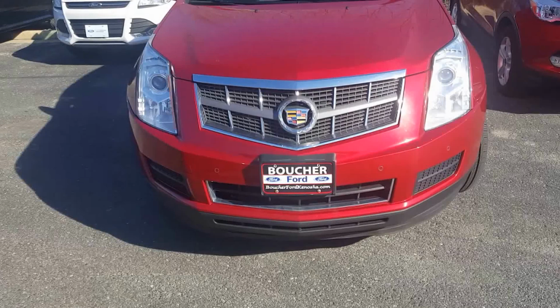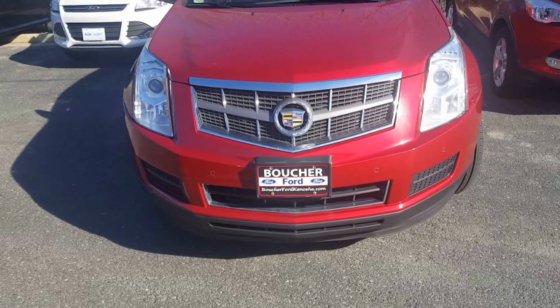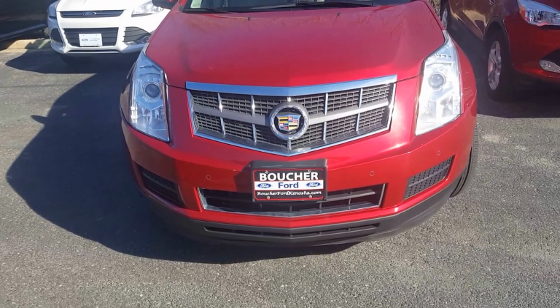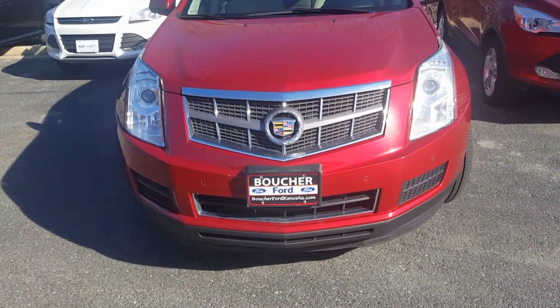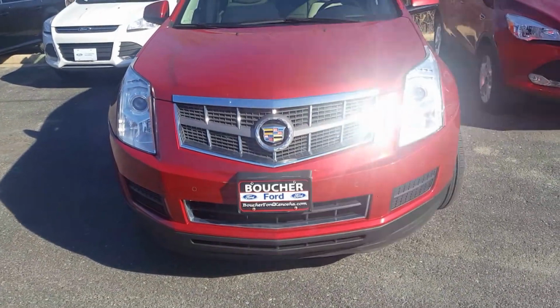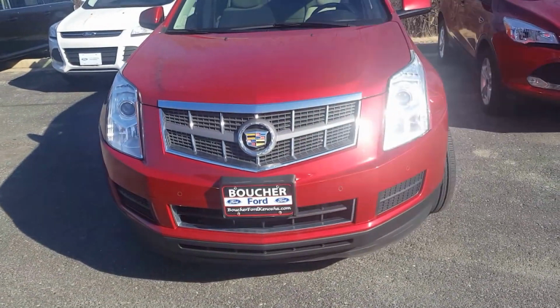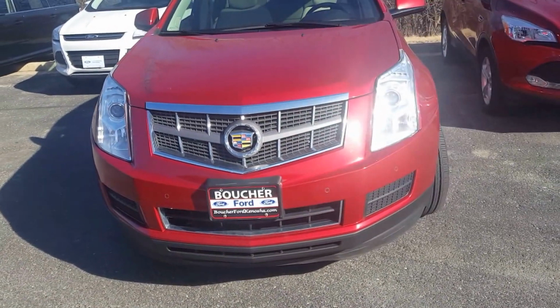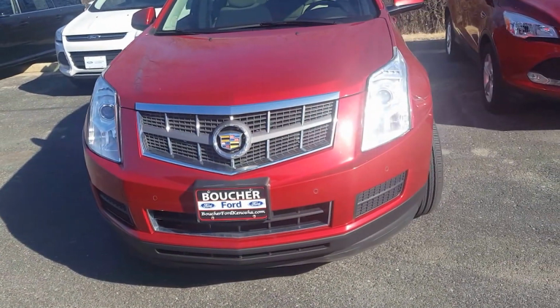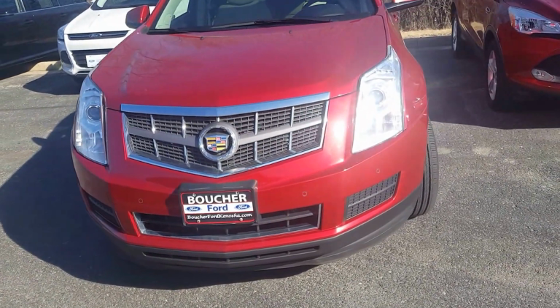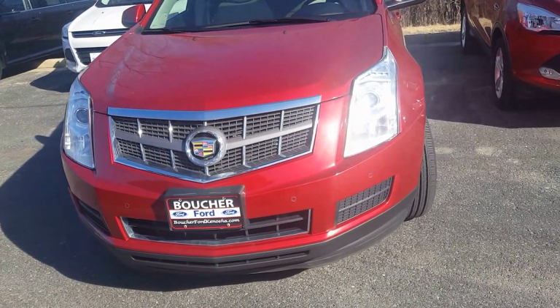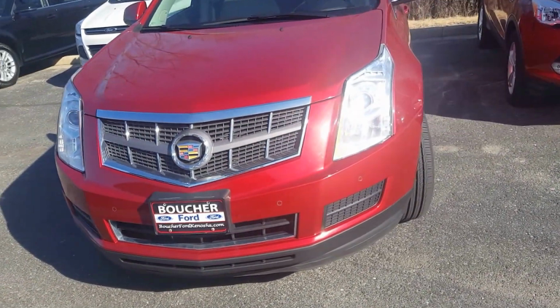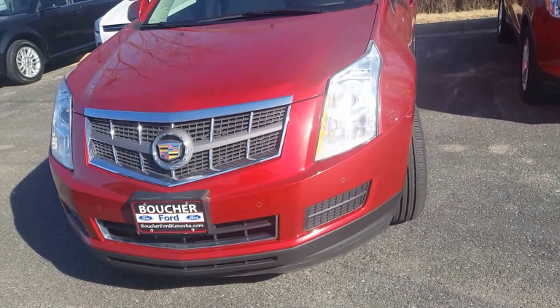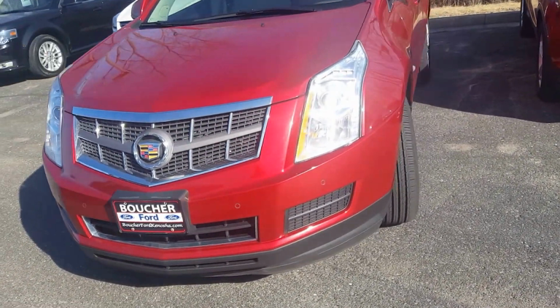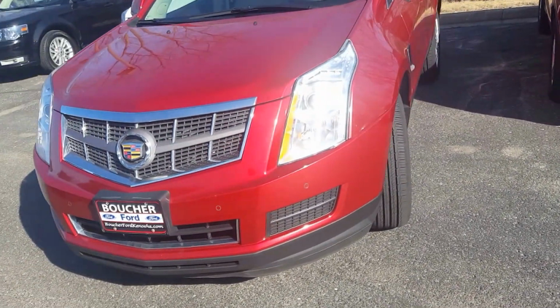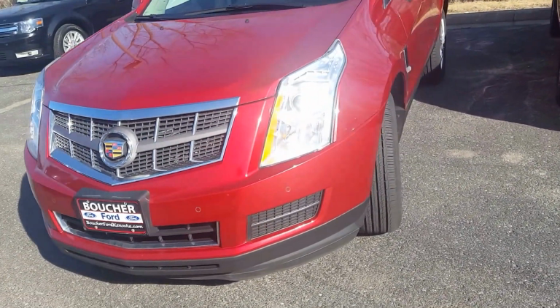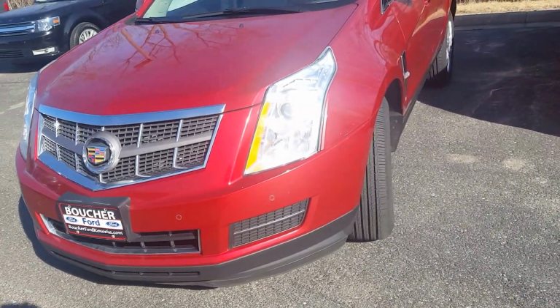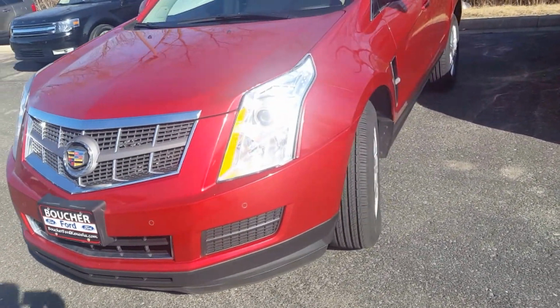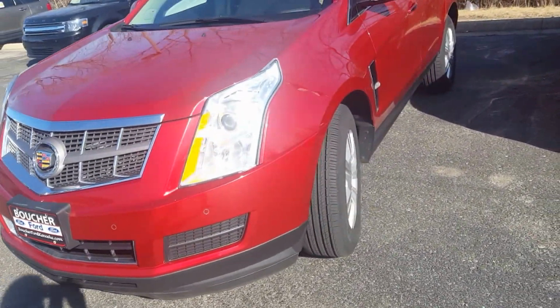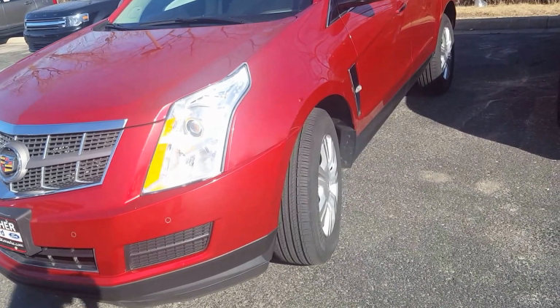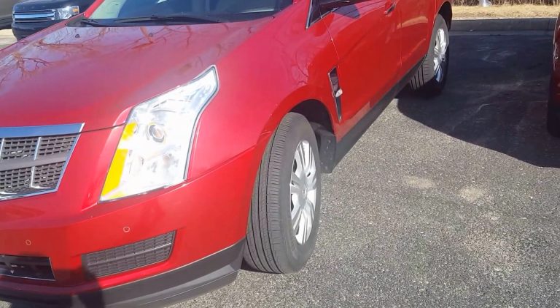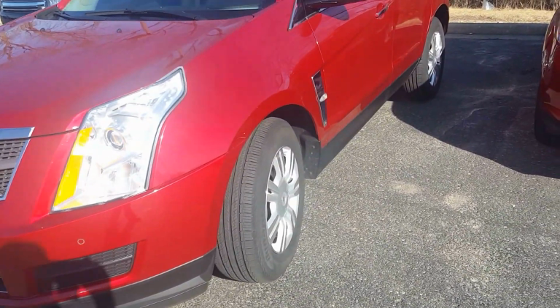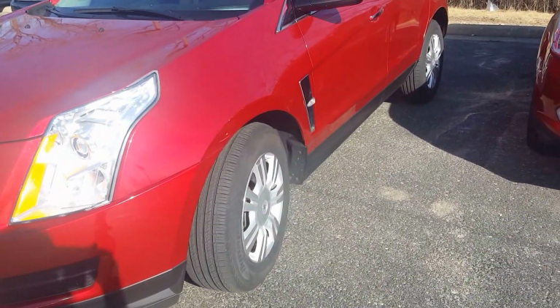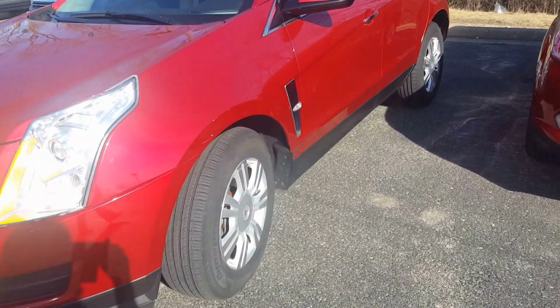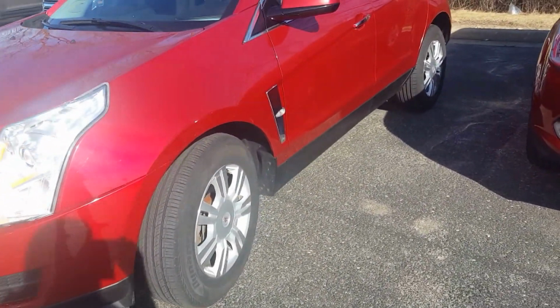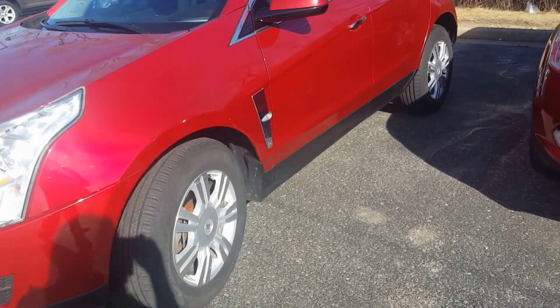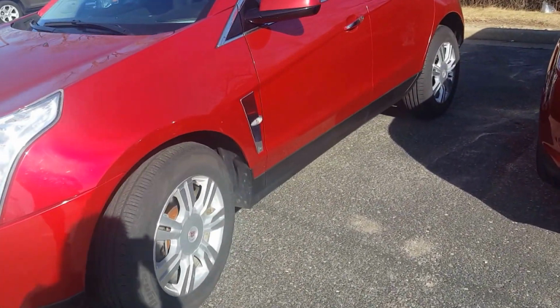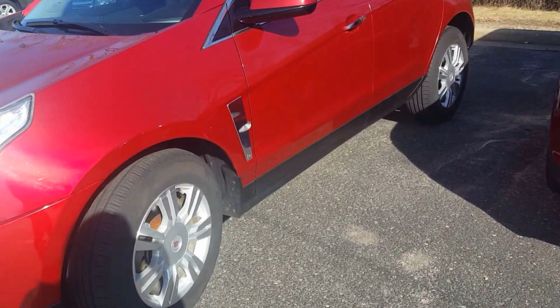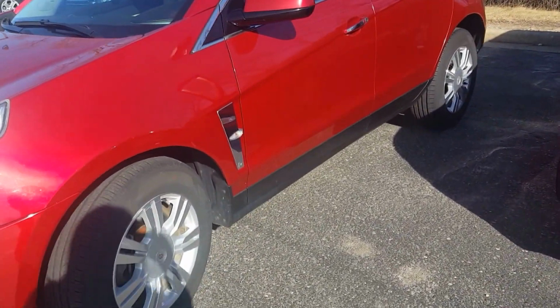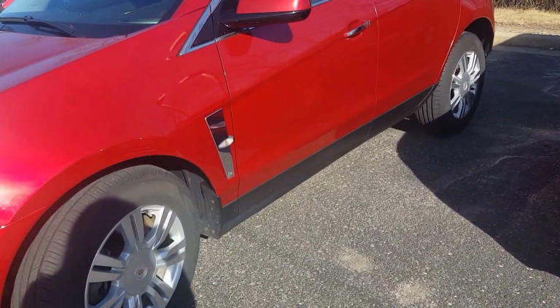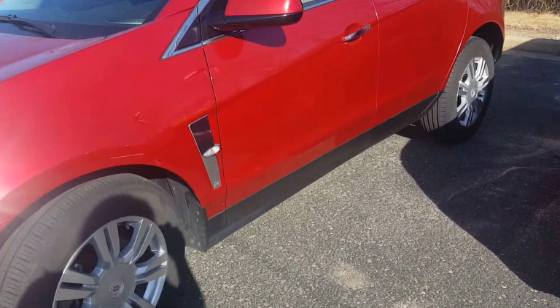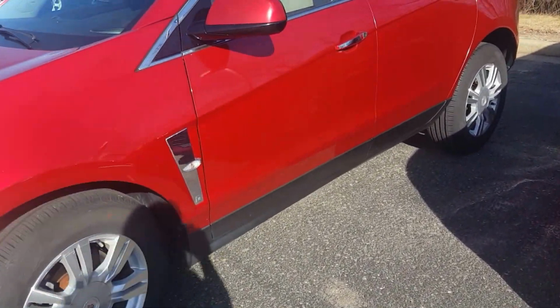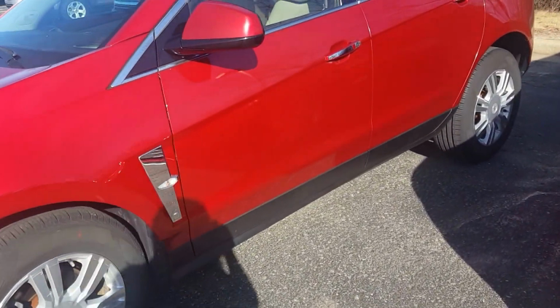Hi Rebecca, it's Jennifer from Gordy Boucher Ford of Kenosha. I just wanted to get you a quick video of this 2012 Cadillac SRX.